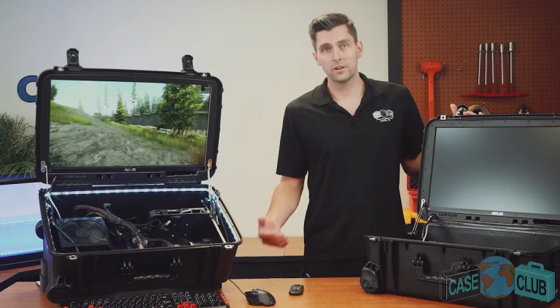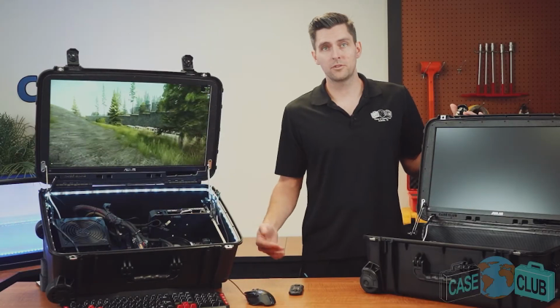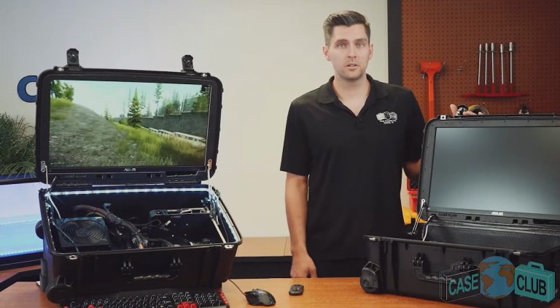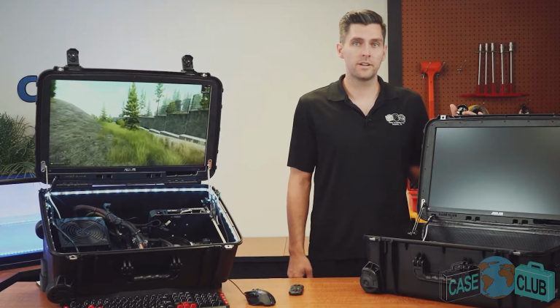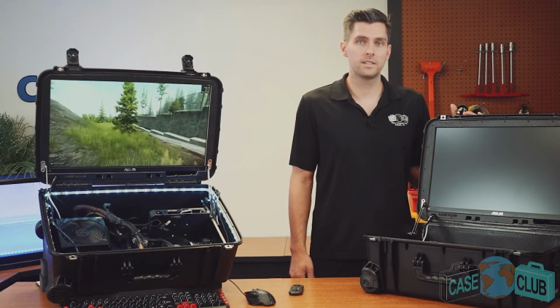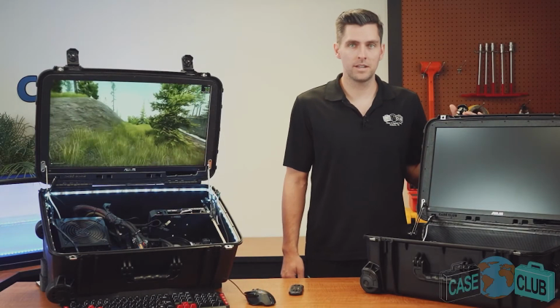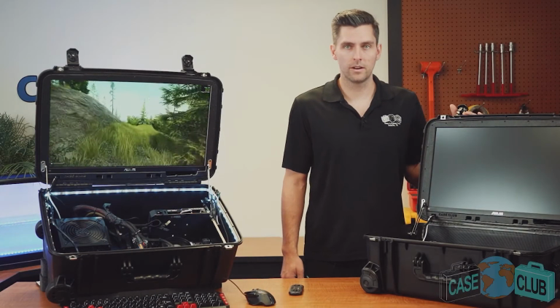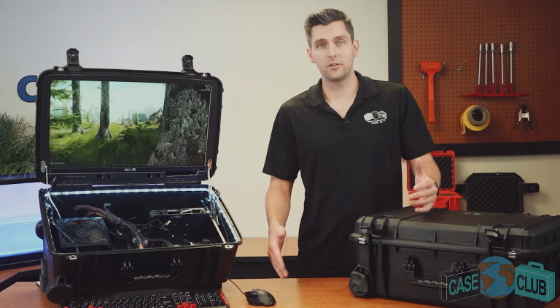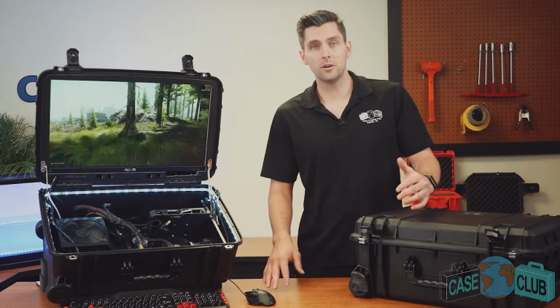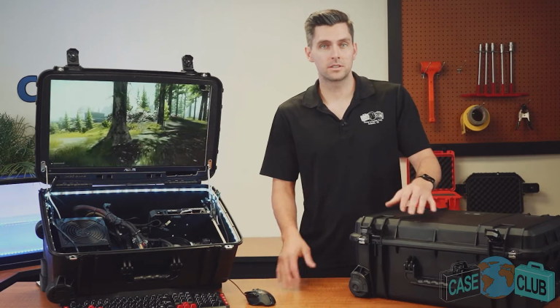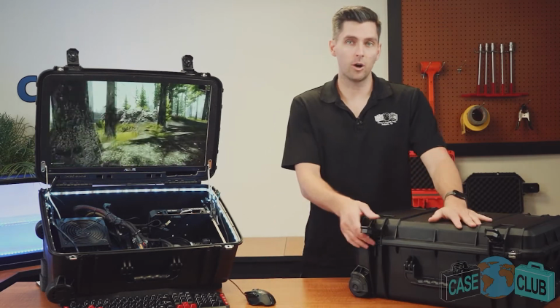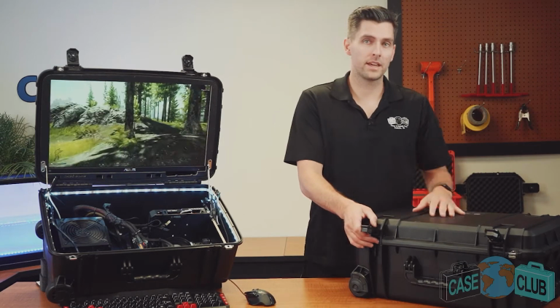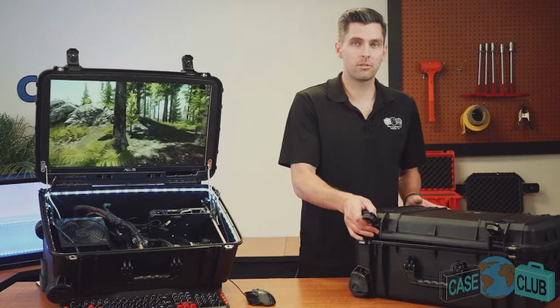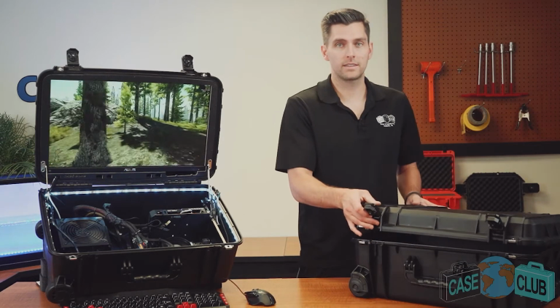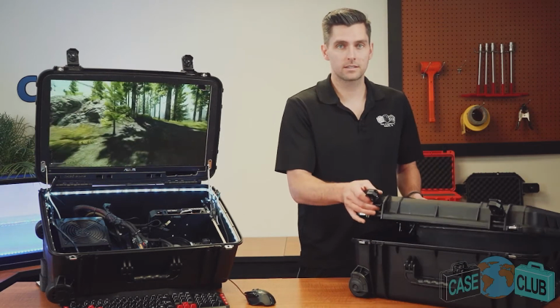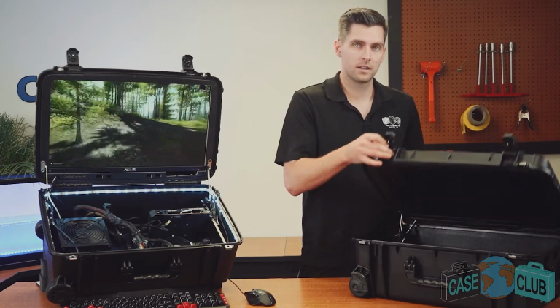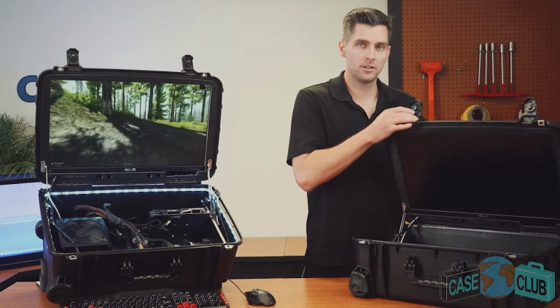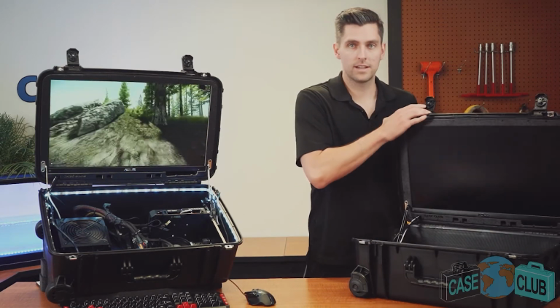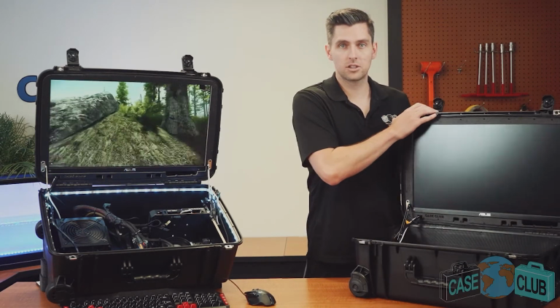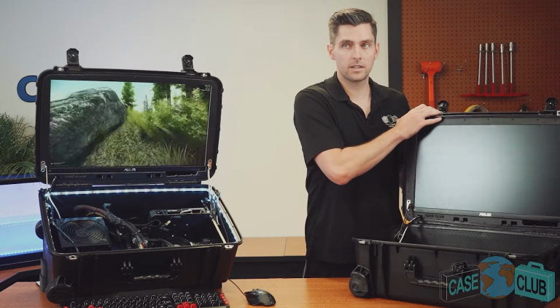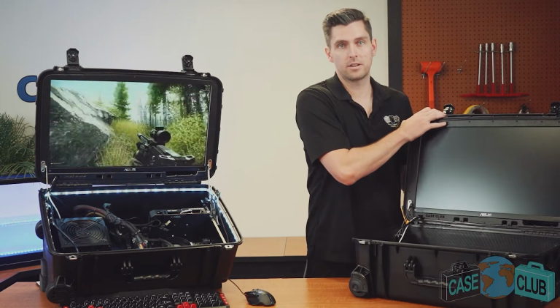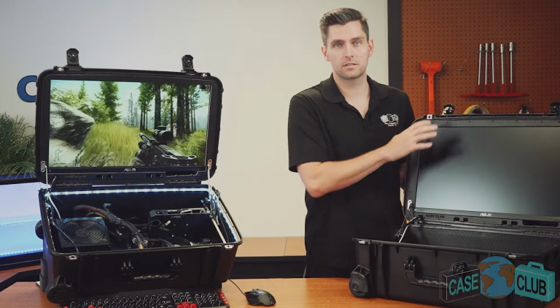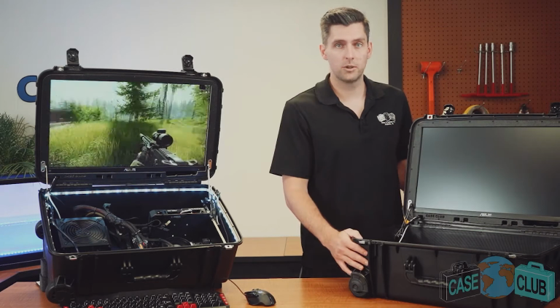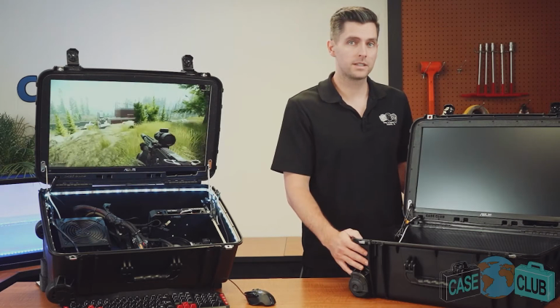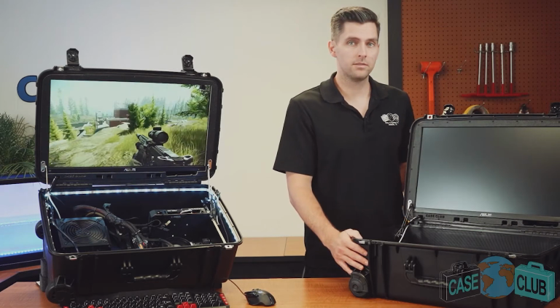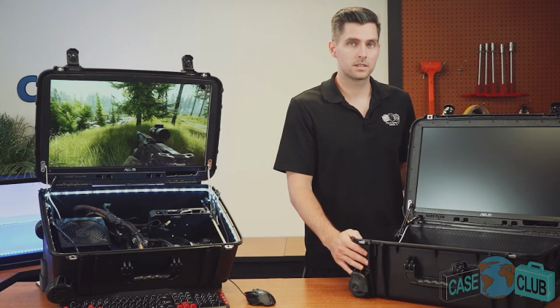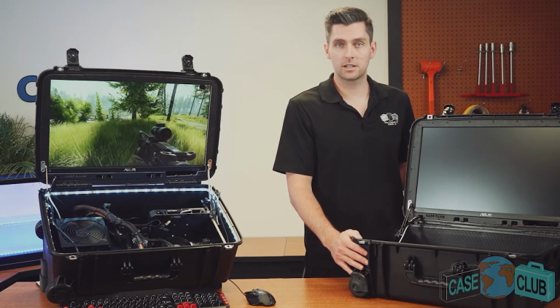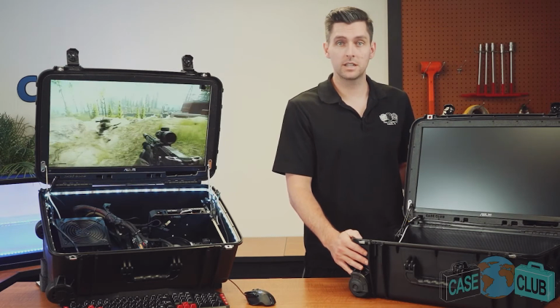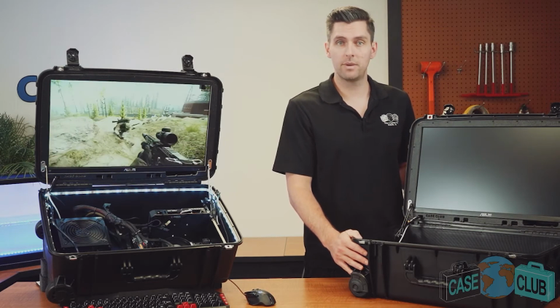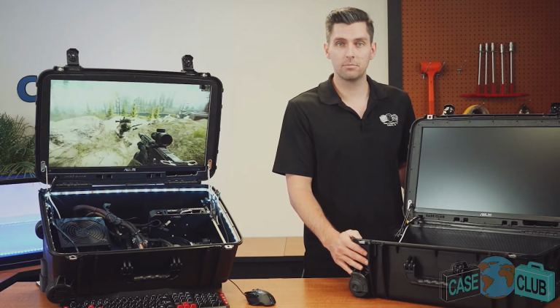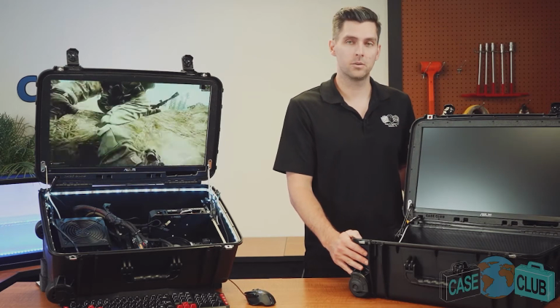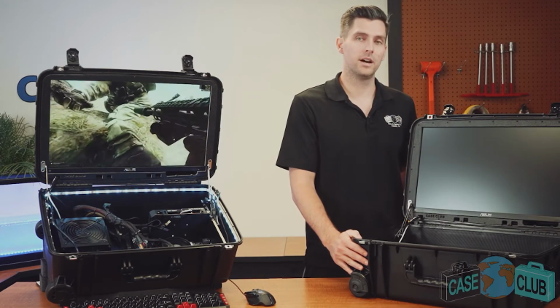Once you're happy with your build you are now ready to game anywhere. If you're at home, simply open the case upright like this and use it as a stationary computer case. When you are ready to leave, simply close the case back up and wheel it out.